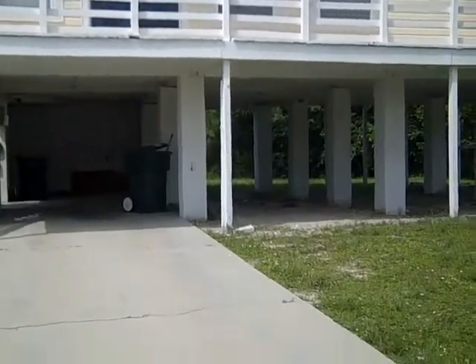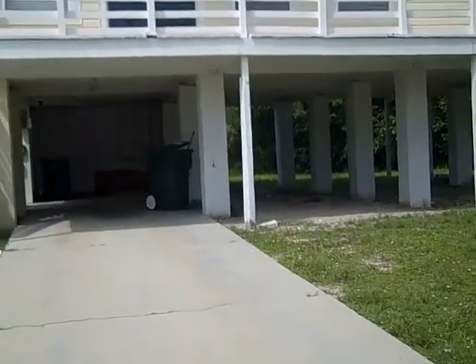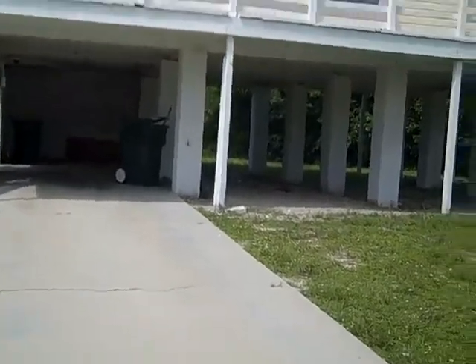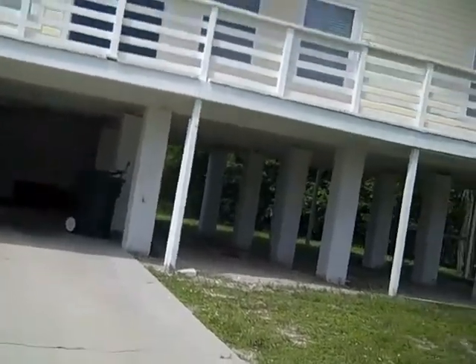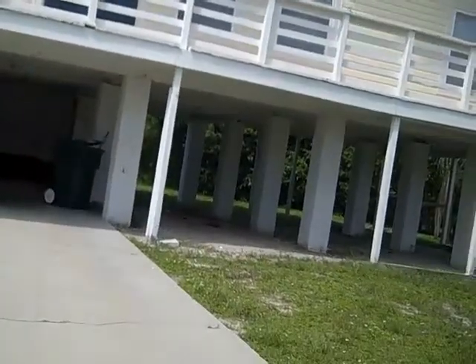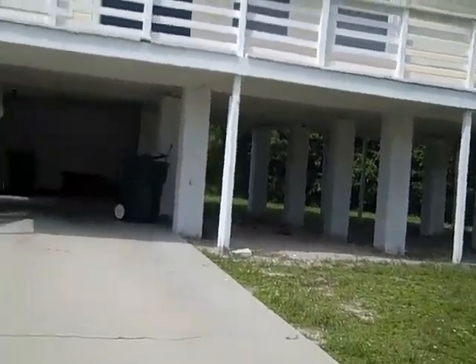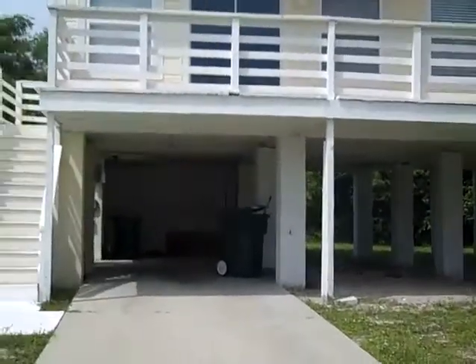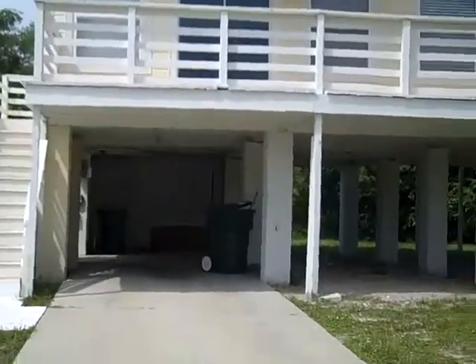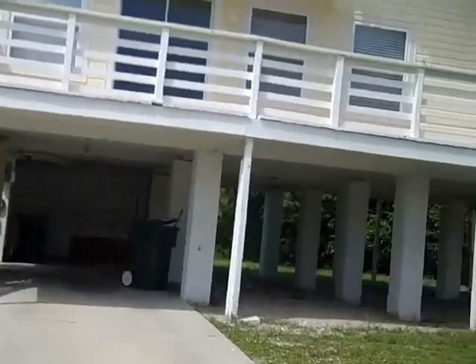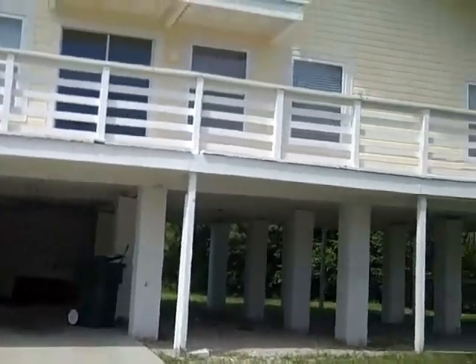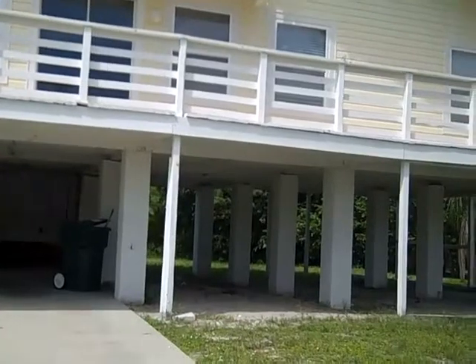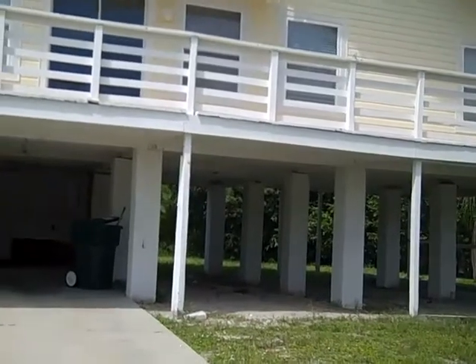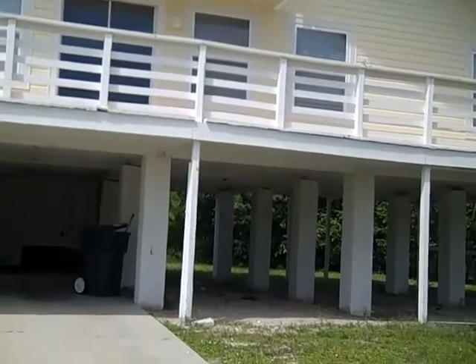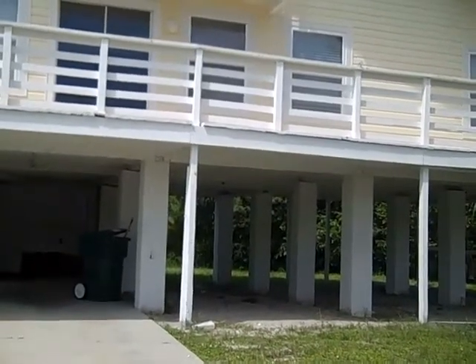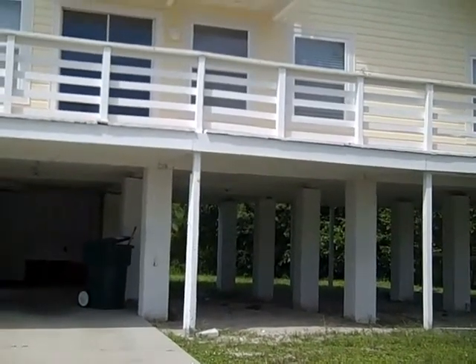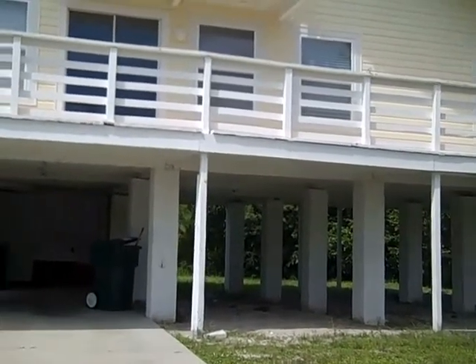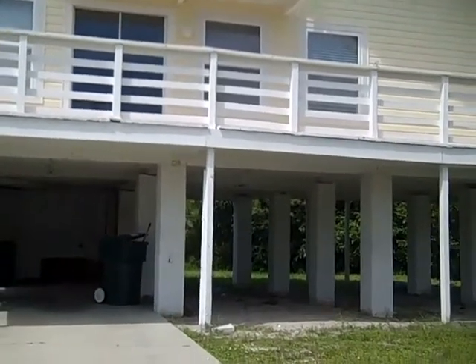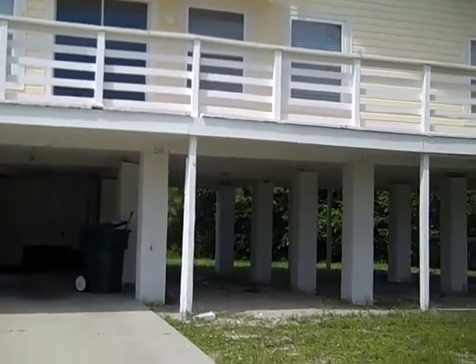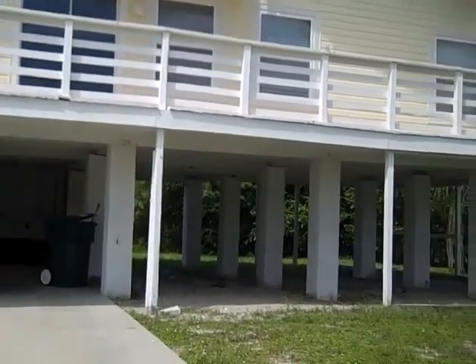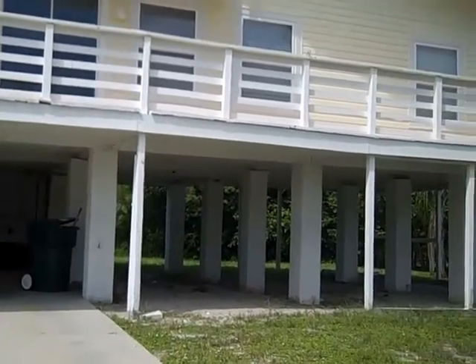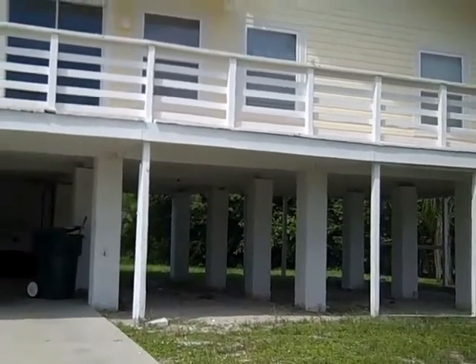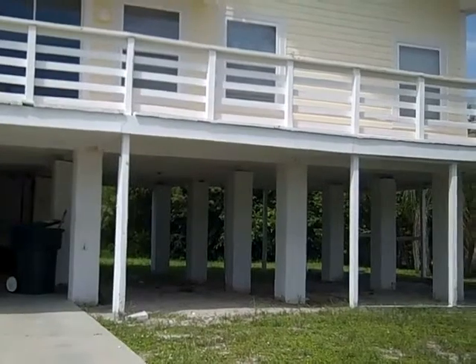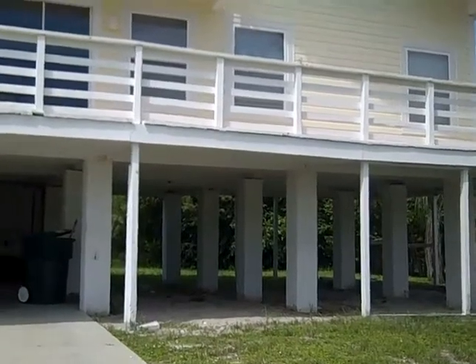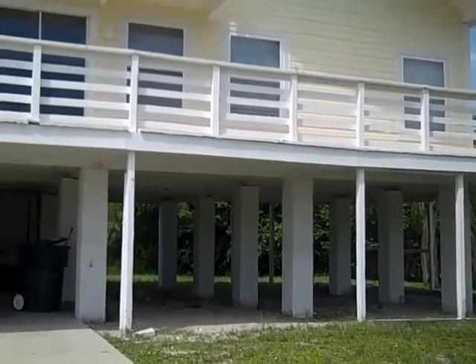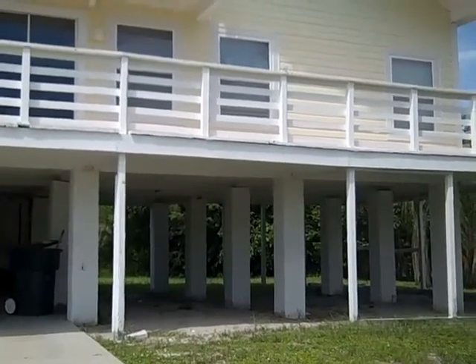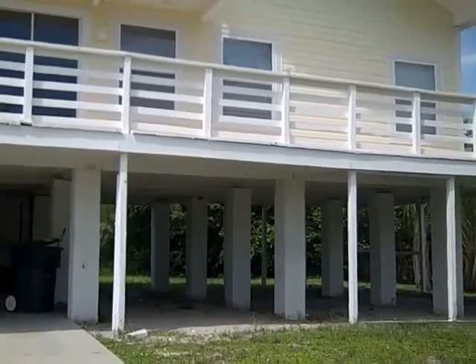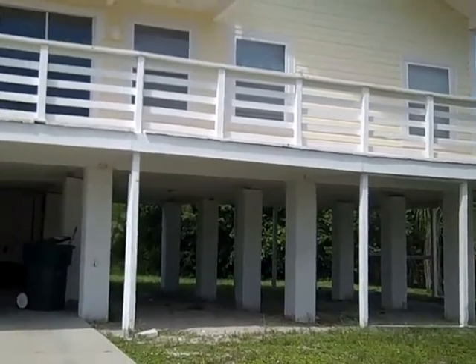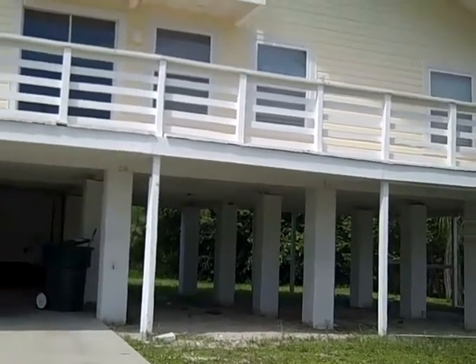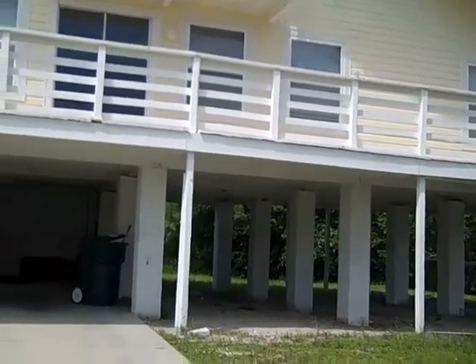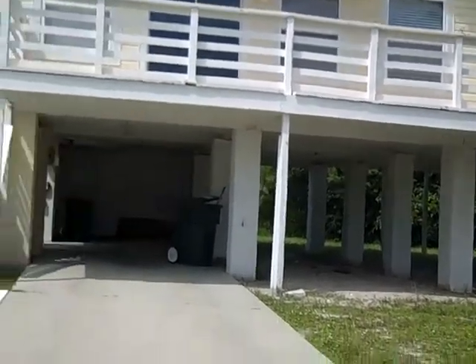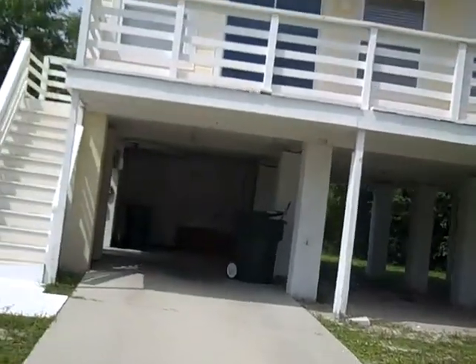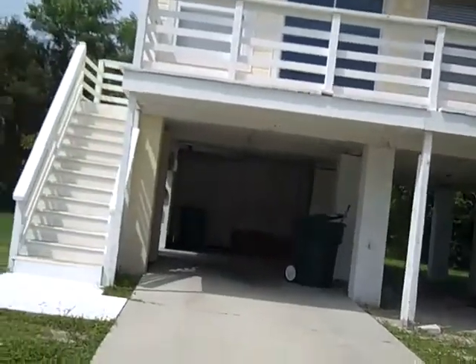This is a stilt-style house. In these homes here, about 5% of the island is built like this here. Some people will enclose the bottom and make garages out of them, but there's not a living space in this lower floor here. Let's go upstairs and take a look.